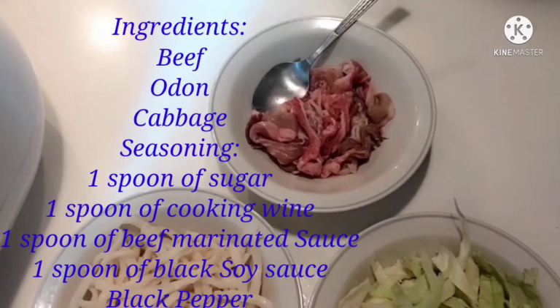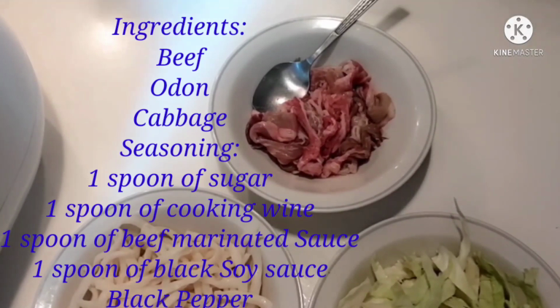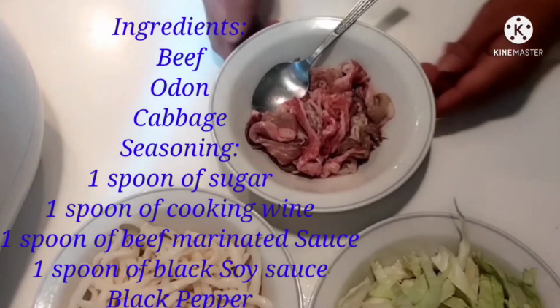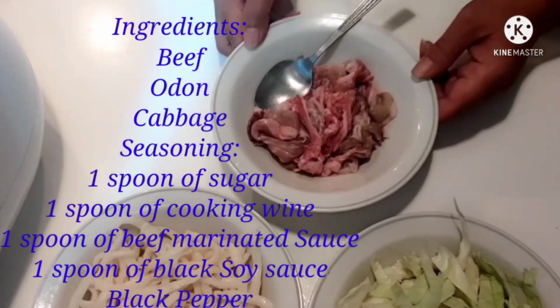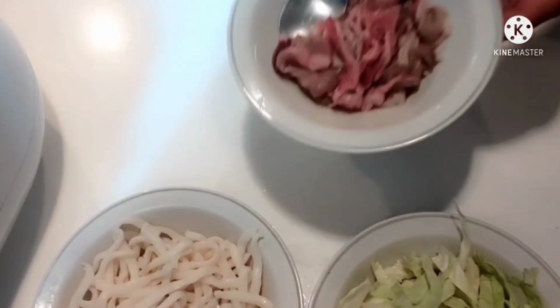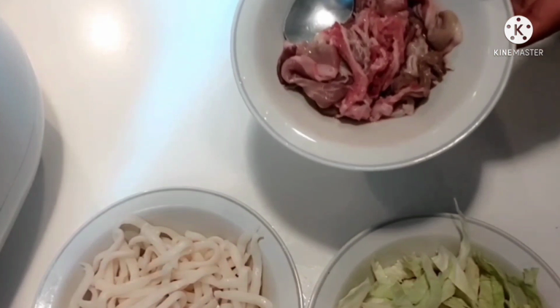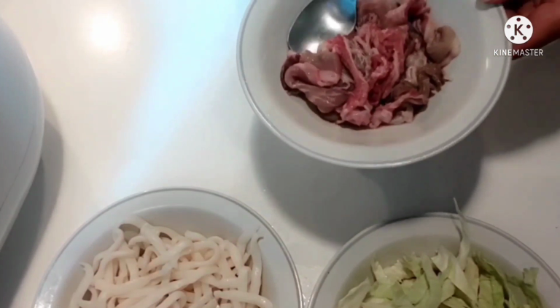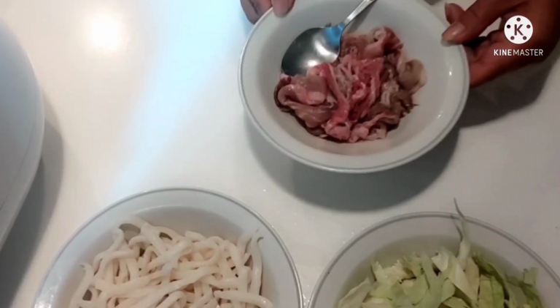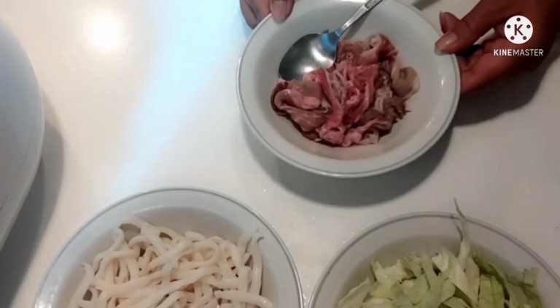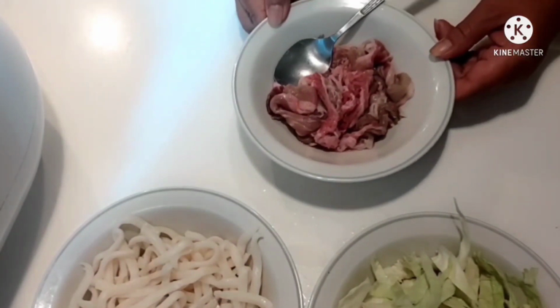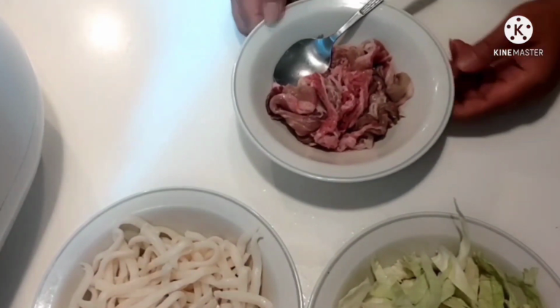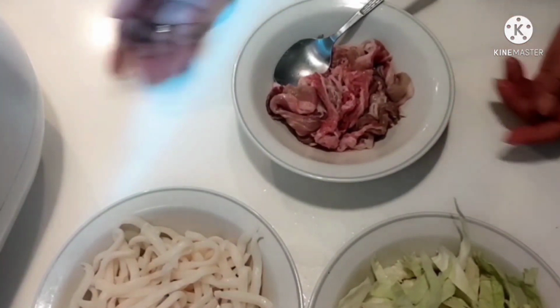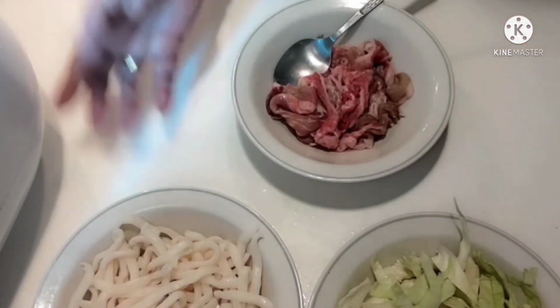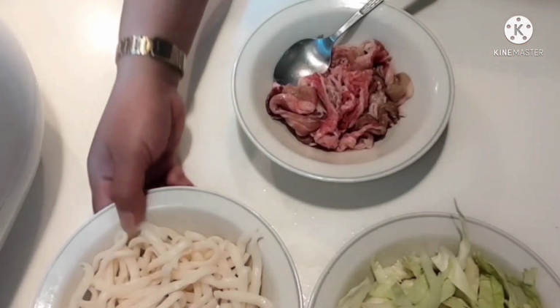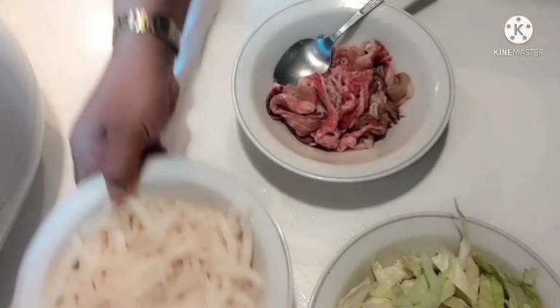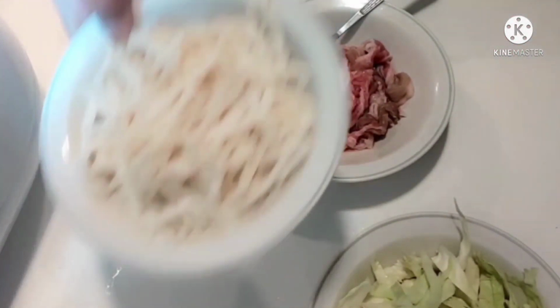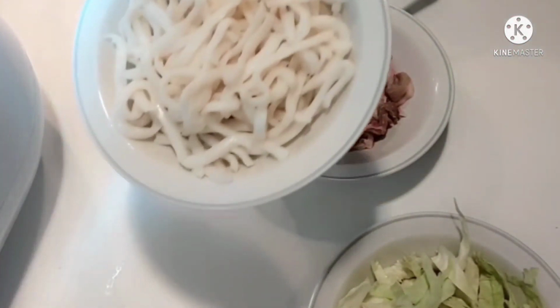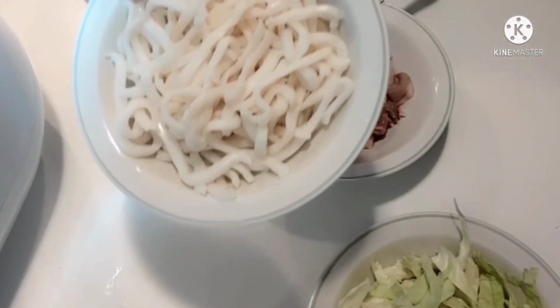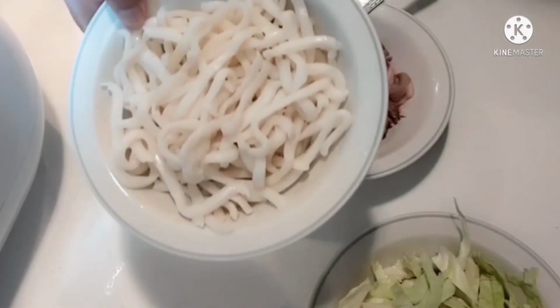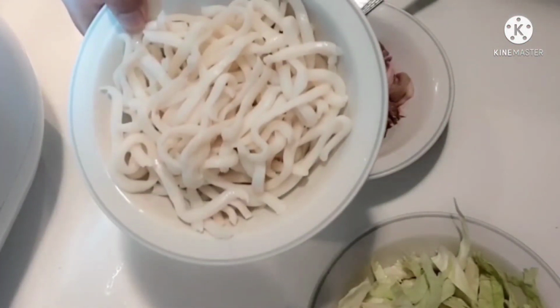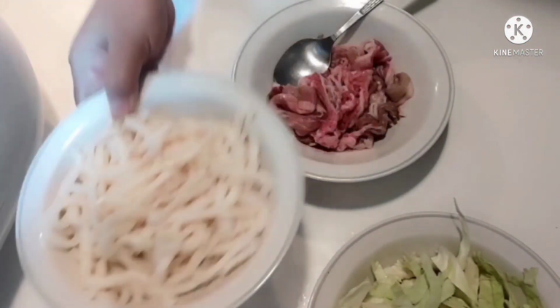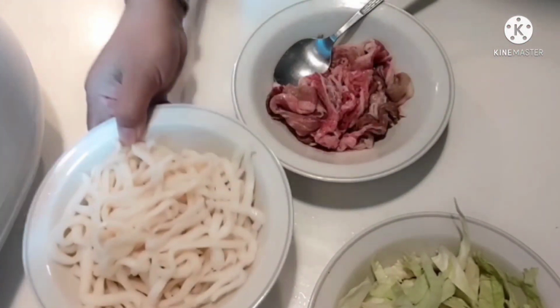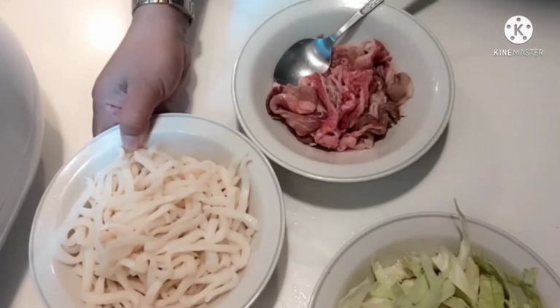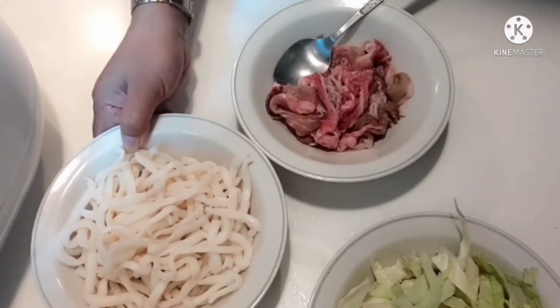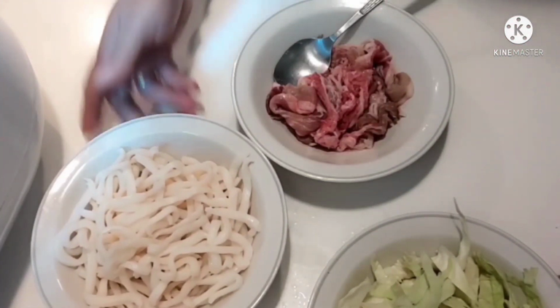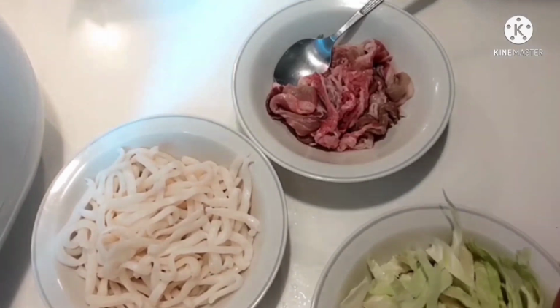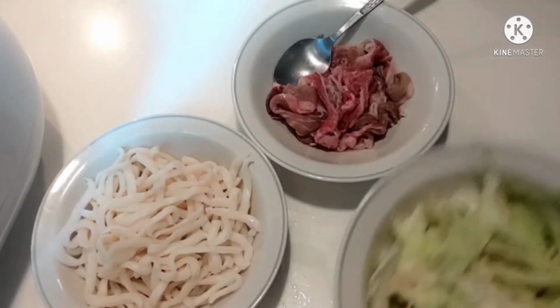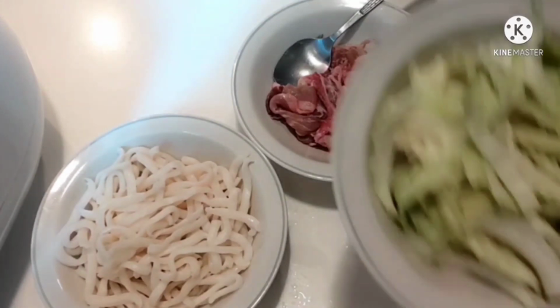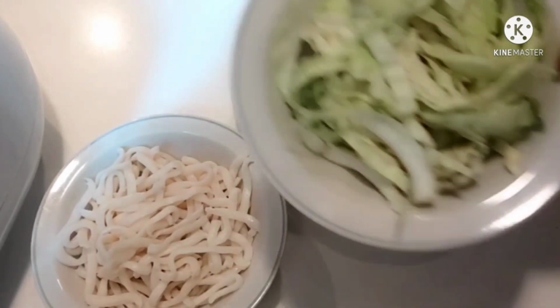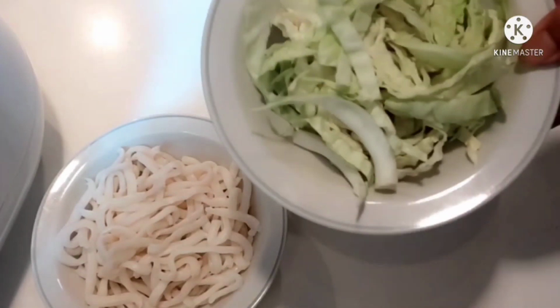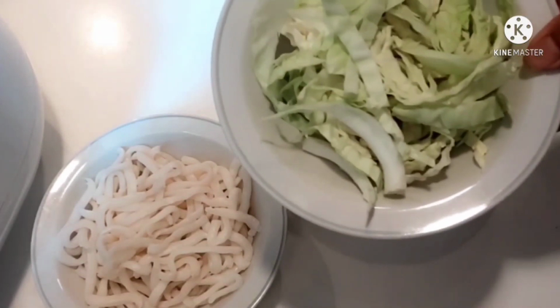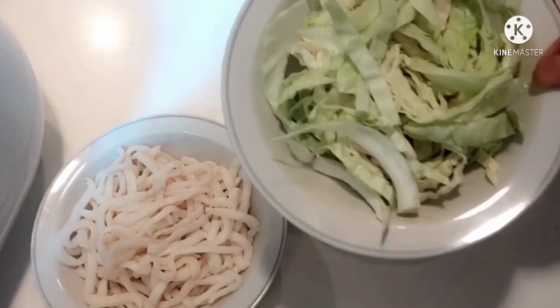So, this is our beef. And this is our Japanese udon. And also, we have a vegetable — cabbage.